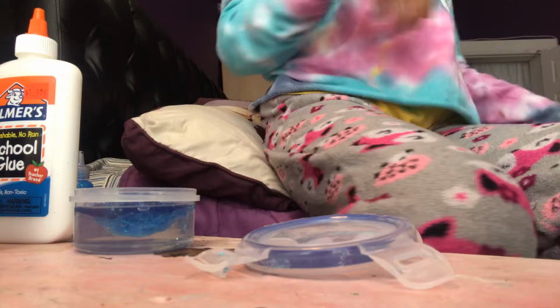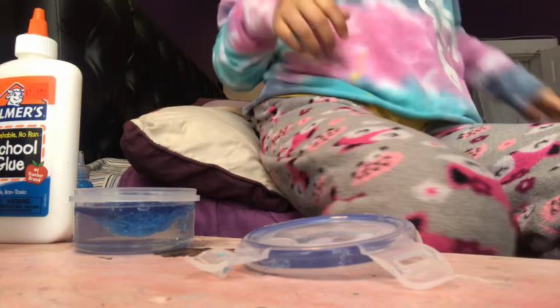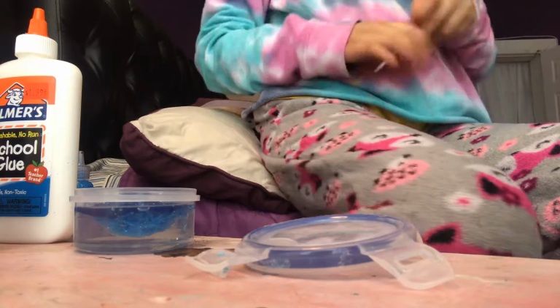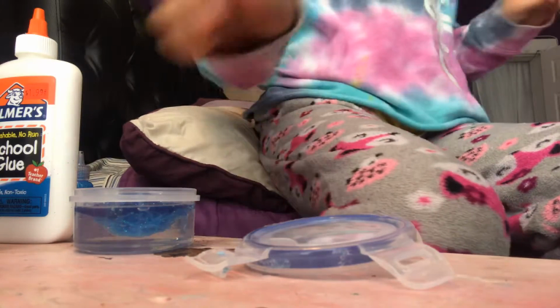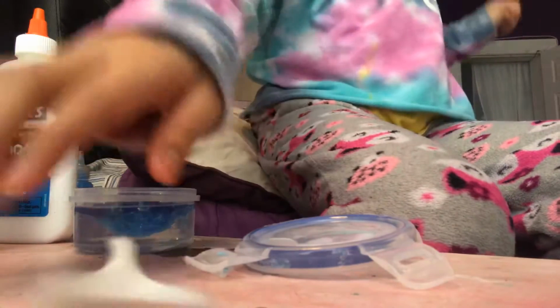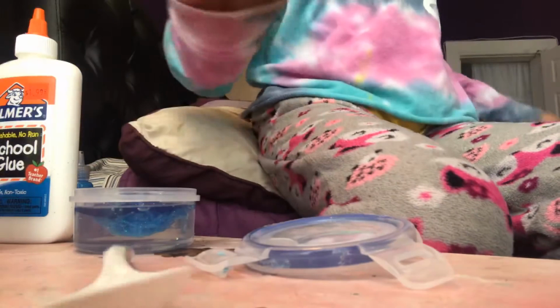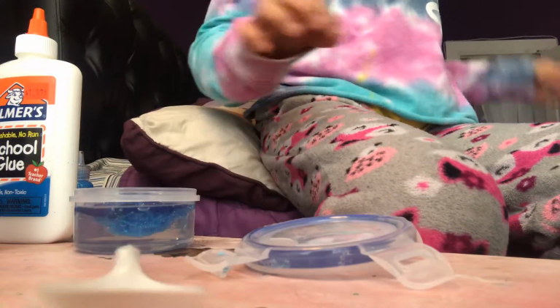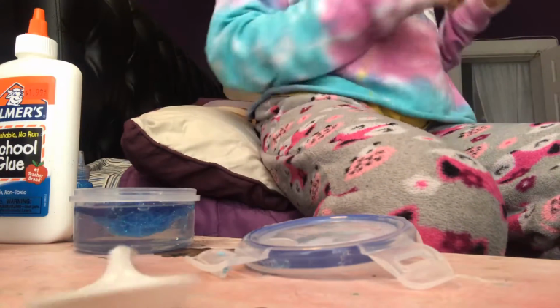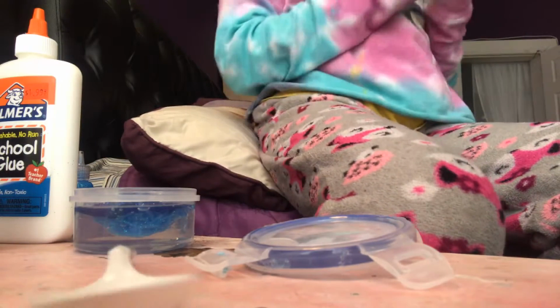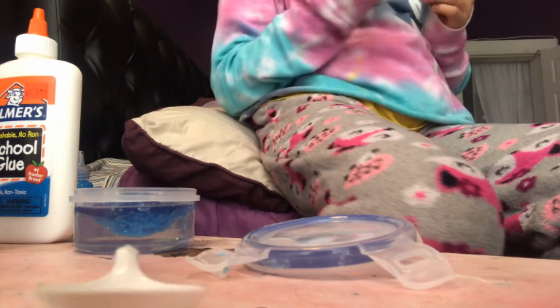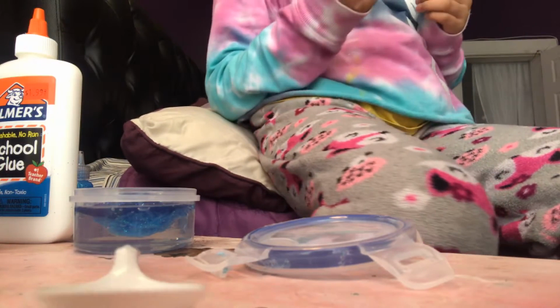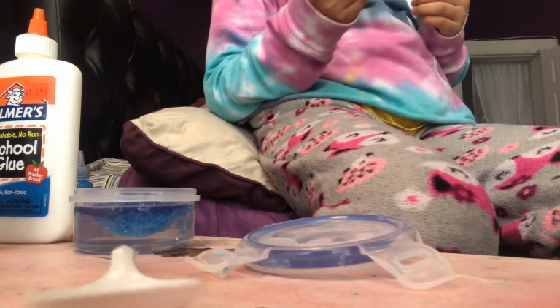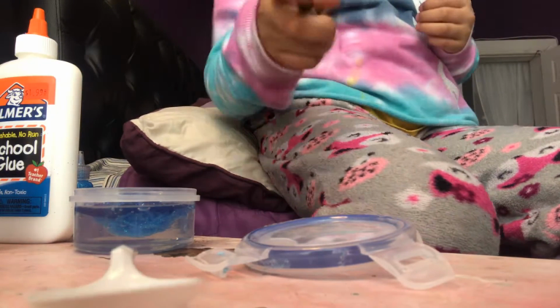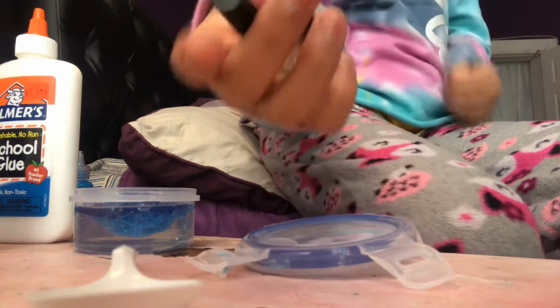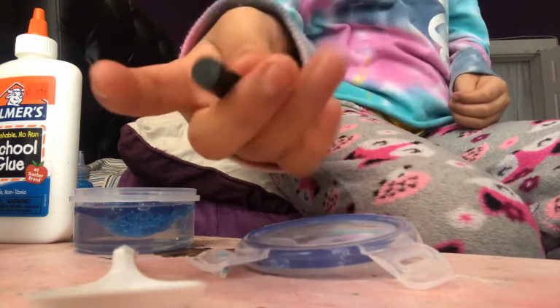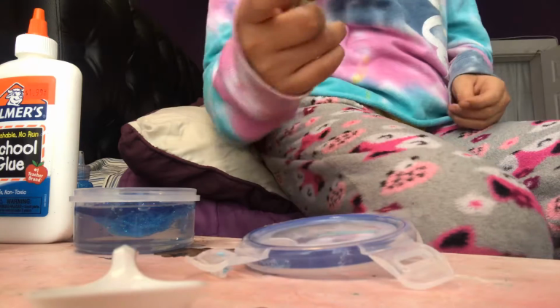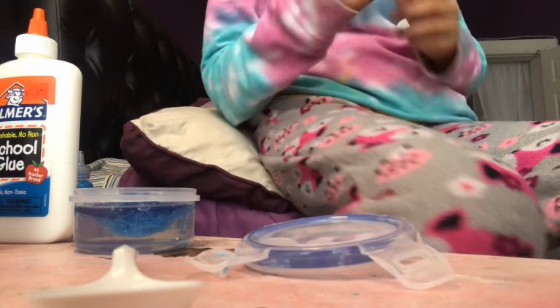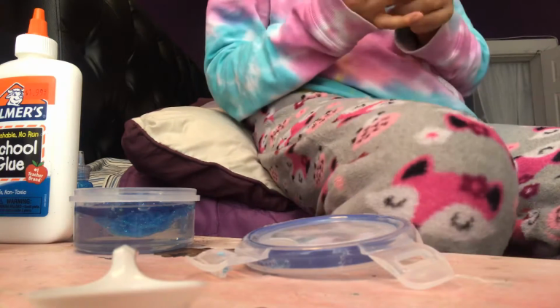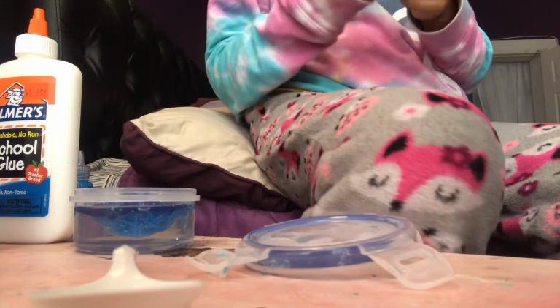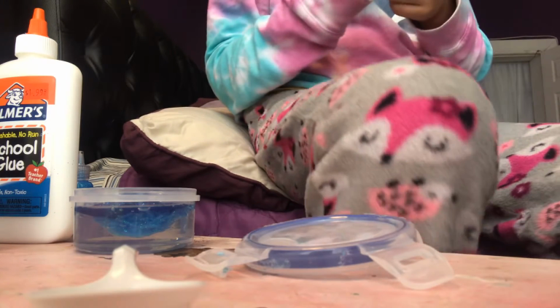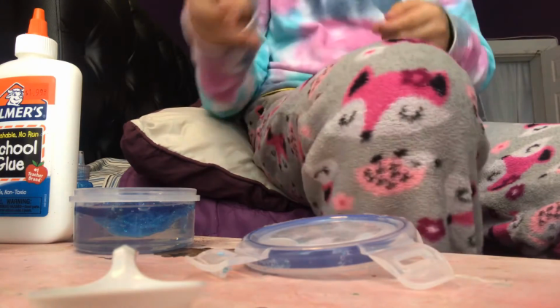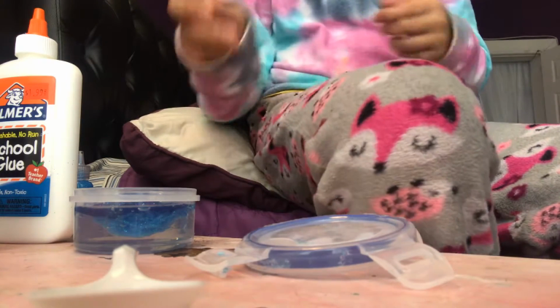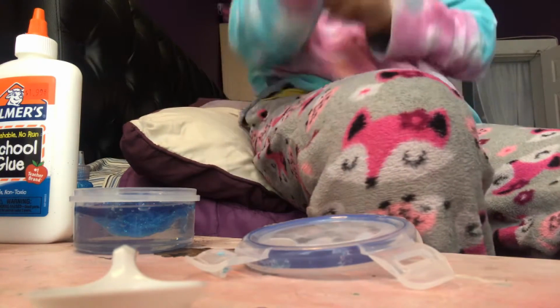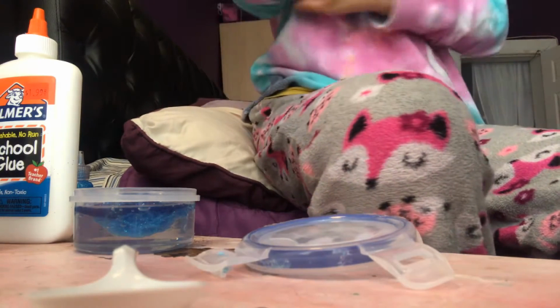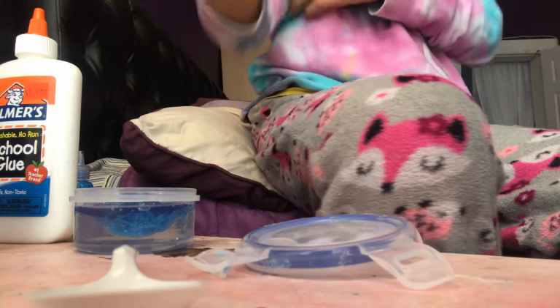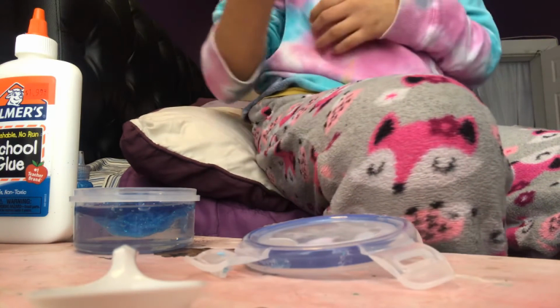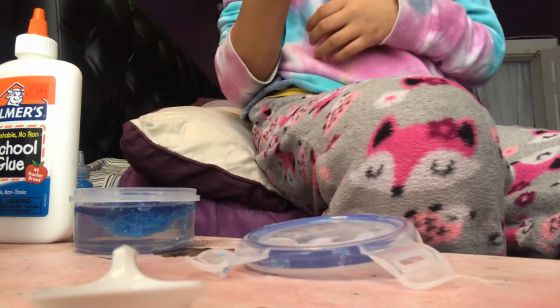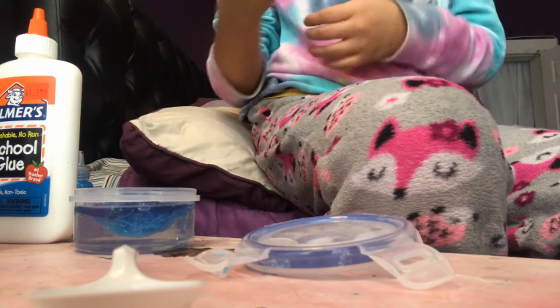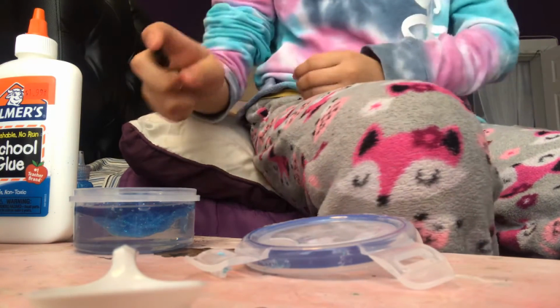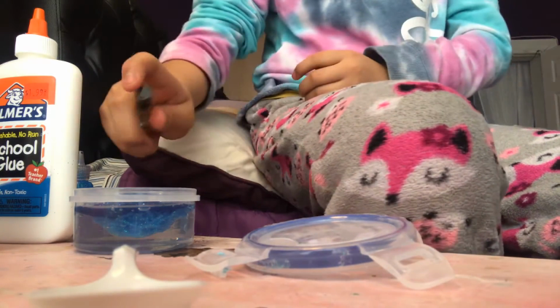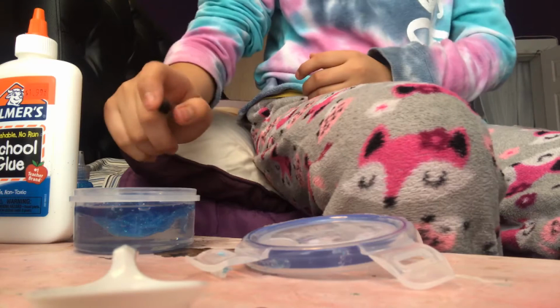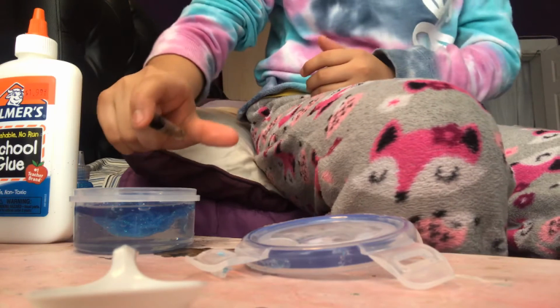I really want to see what would happen if you put perfume in your slime — like, what would it do? I think it would be good in the slime.